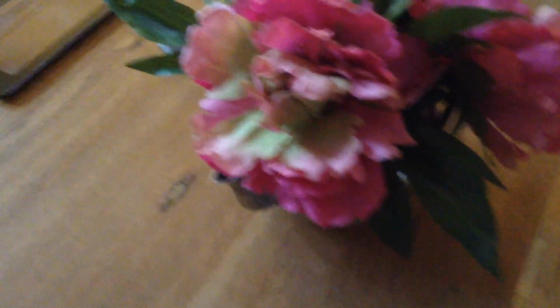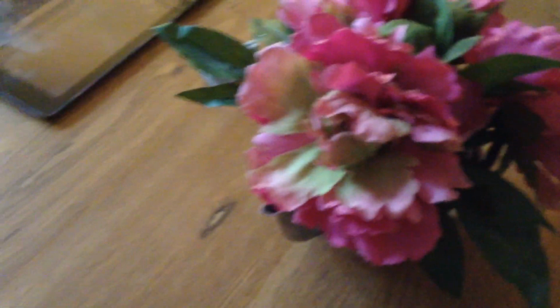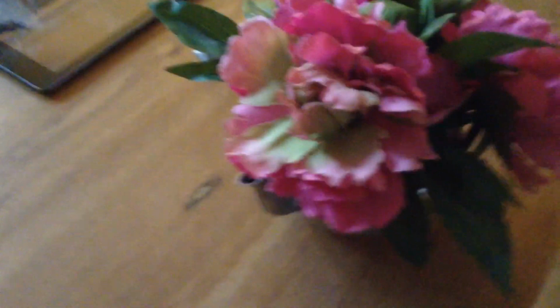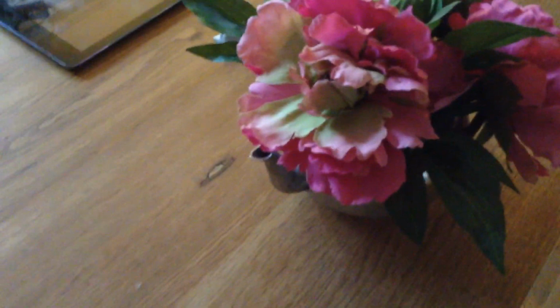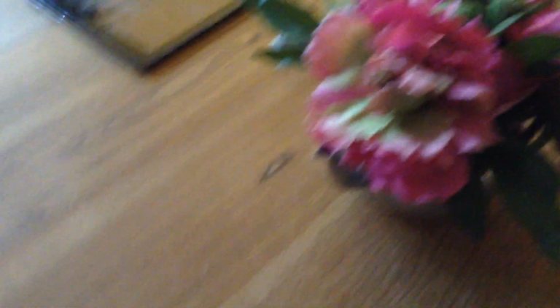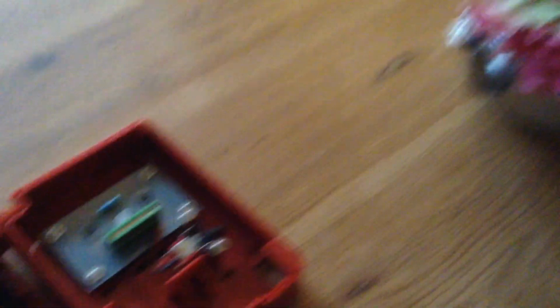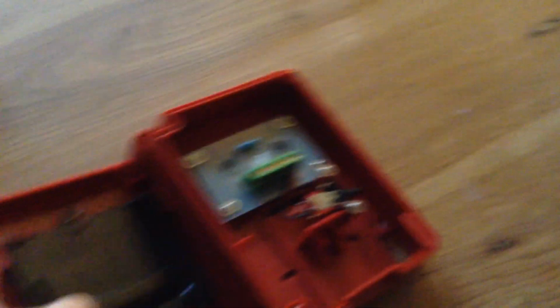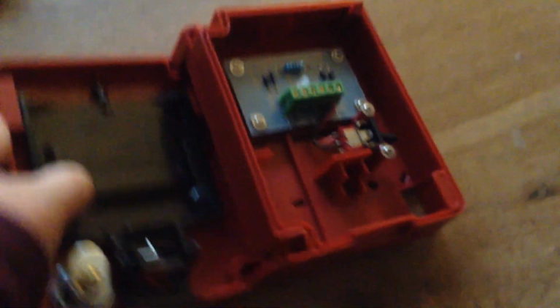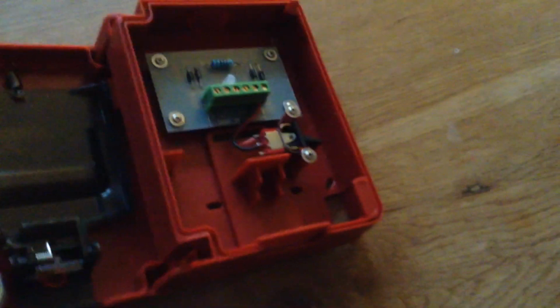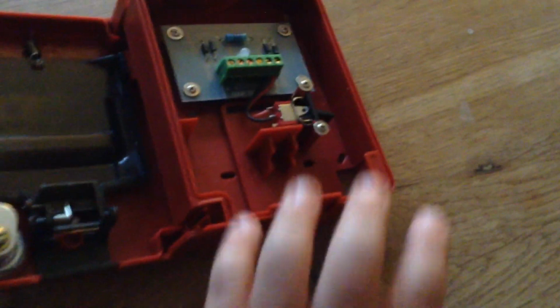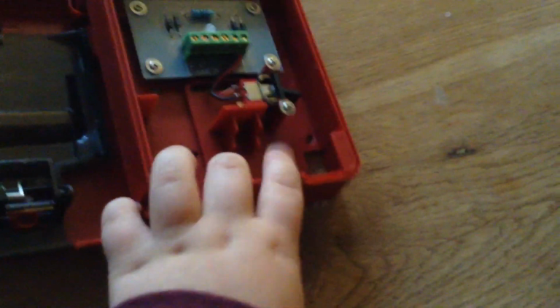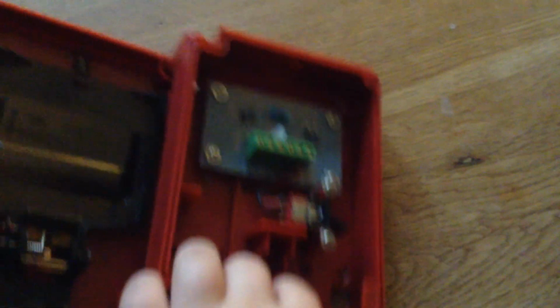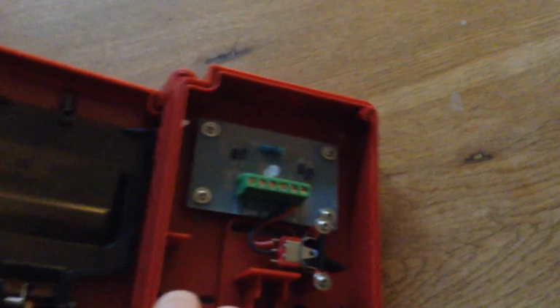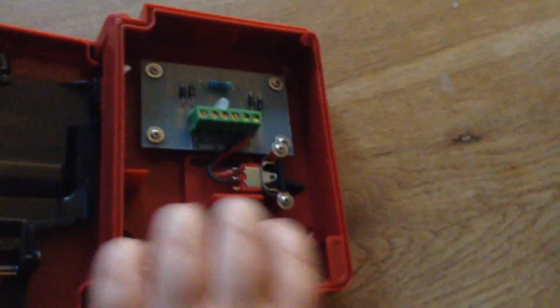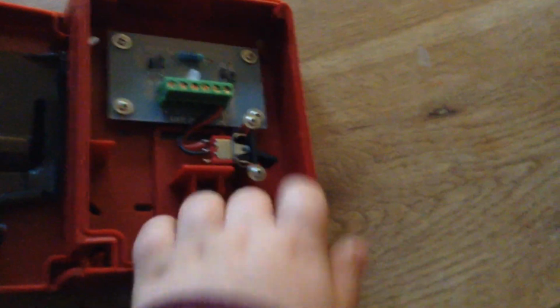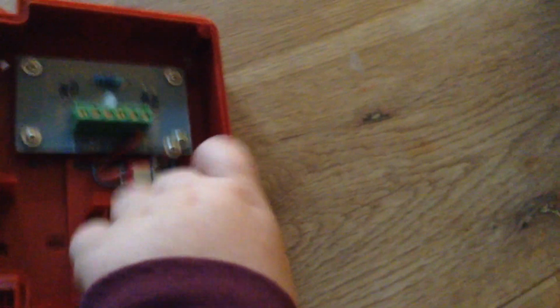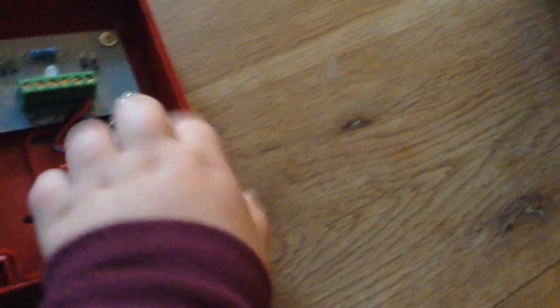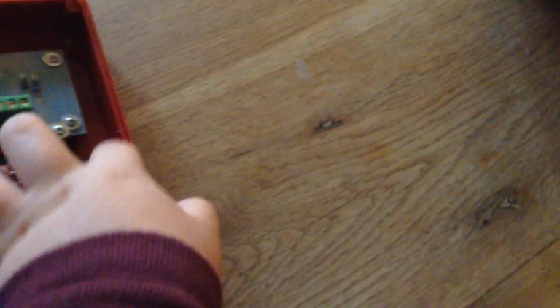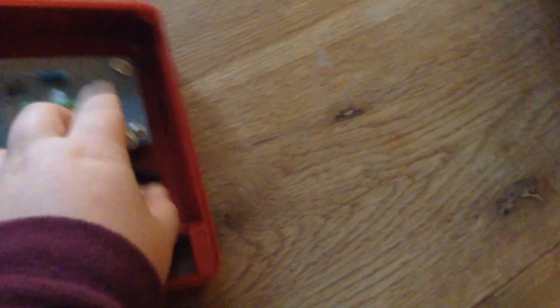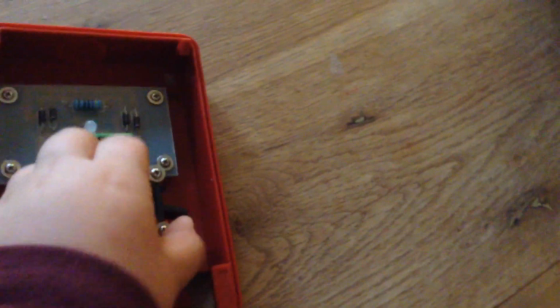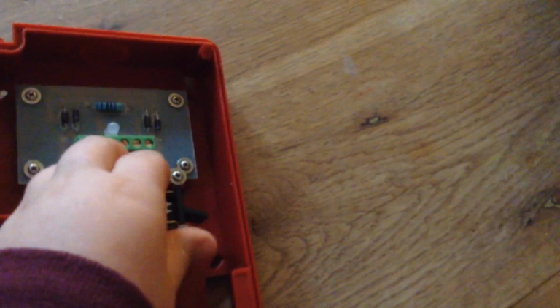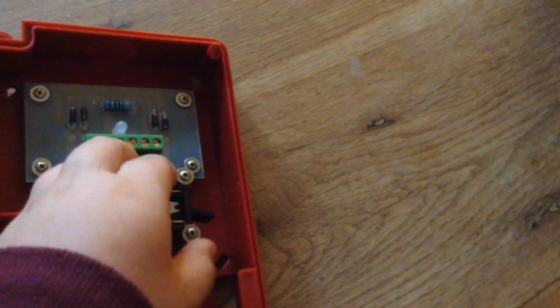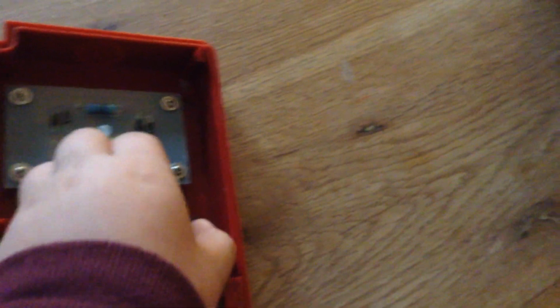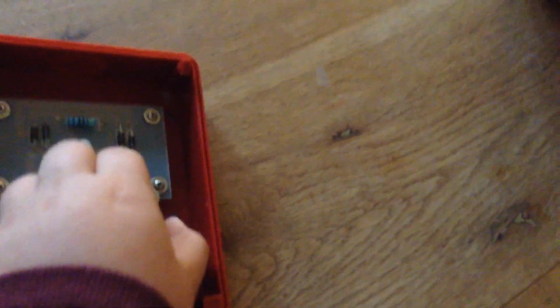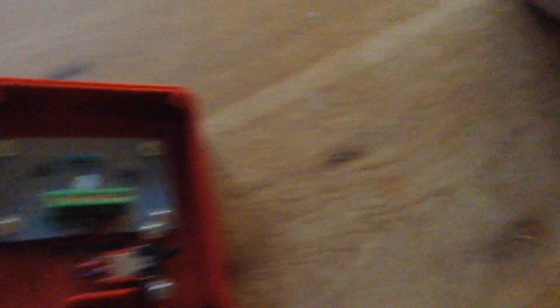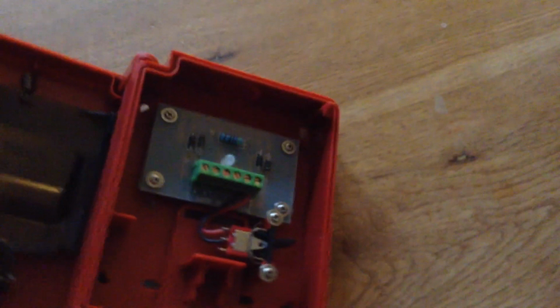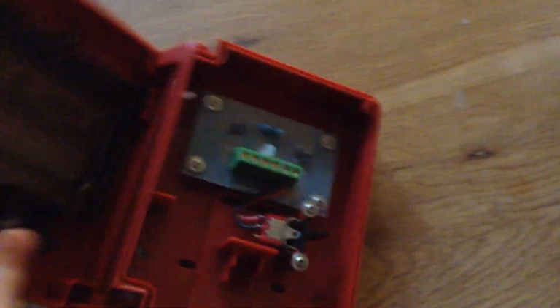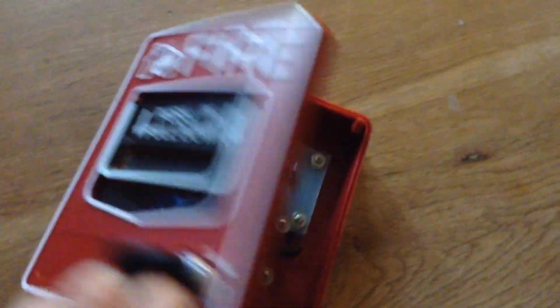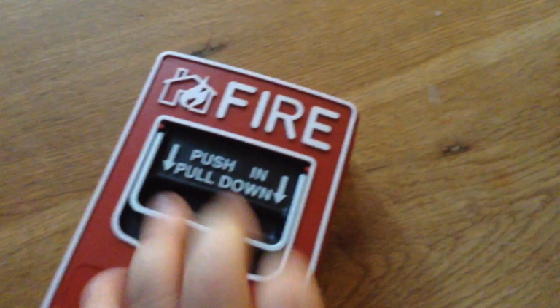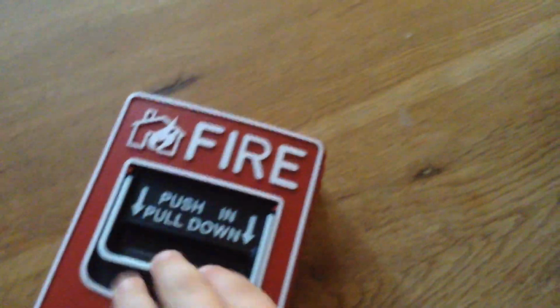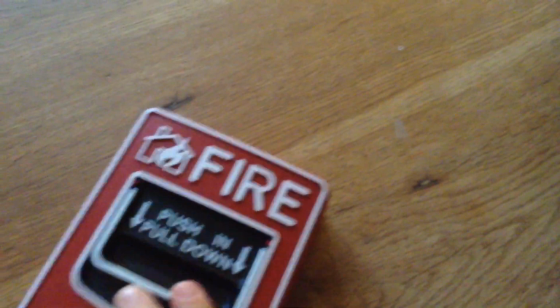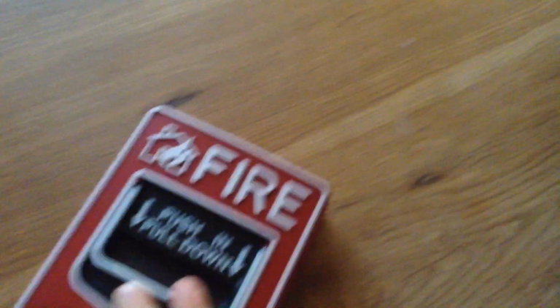There we go. And here's the inside of it. And now the switcher. And then I'll put it back.